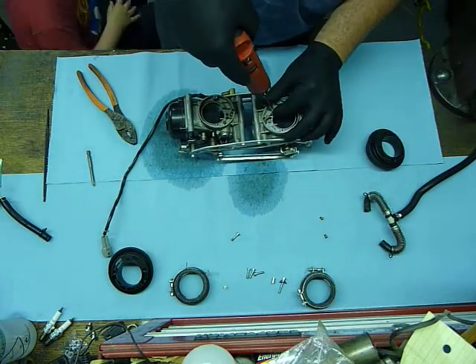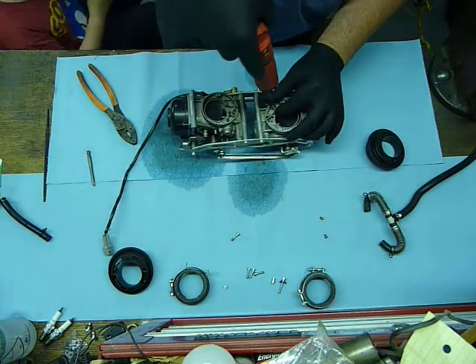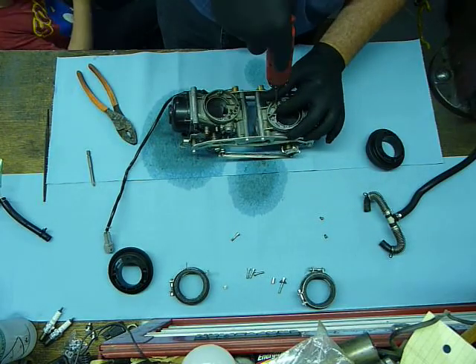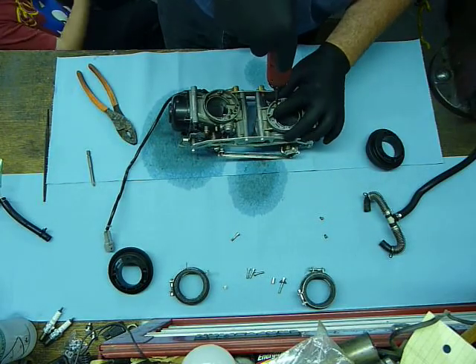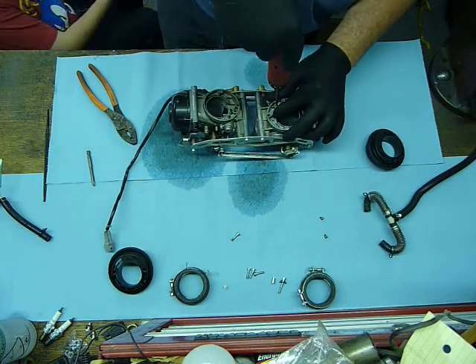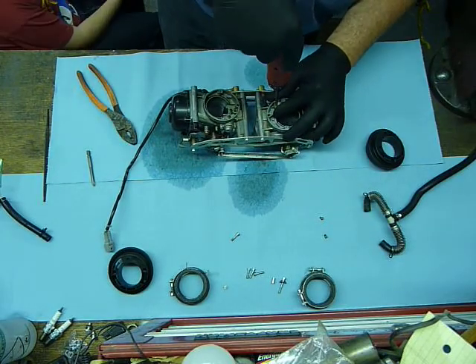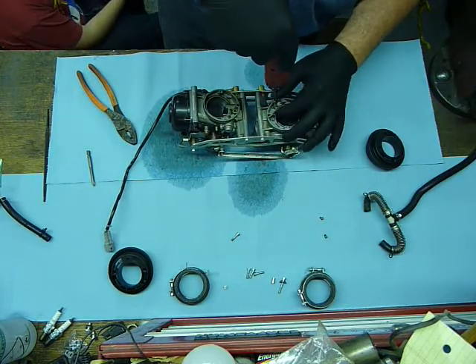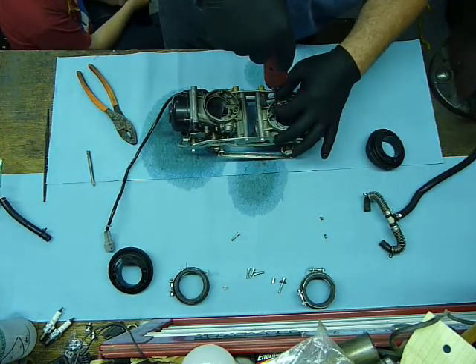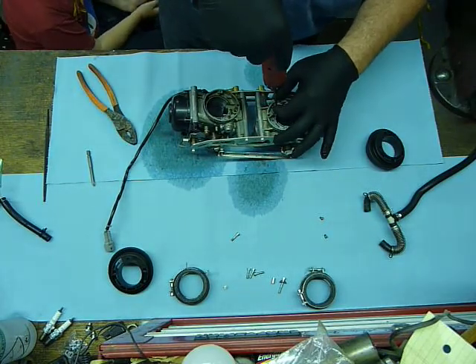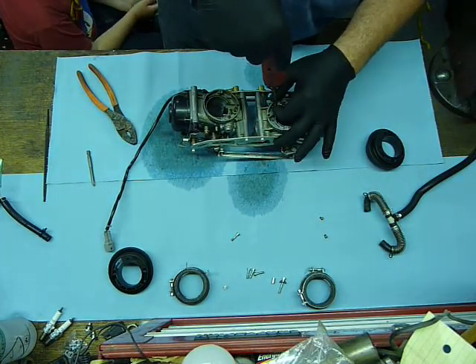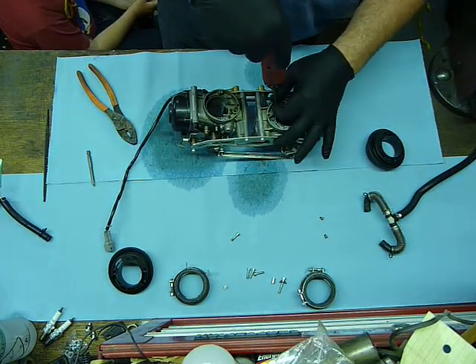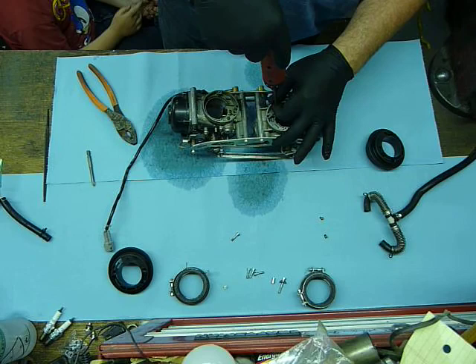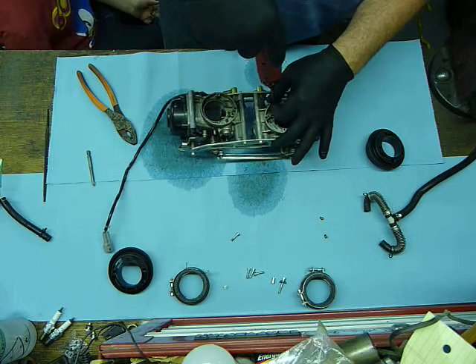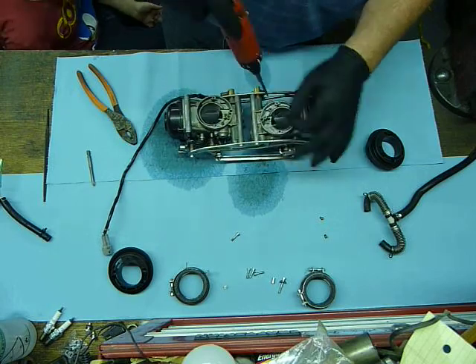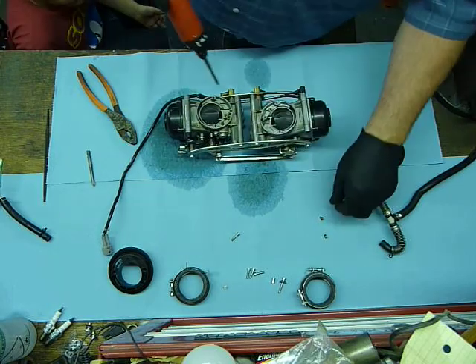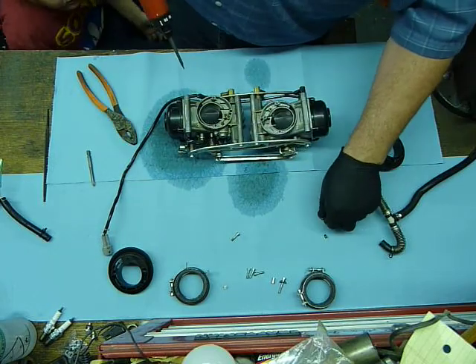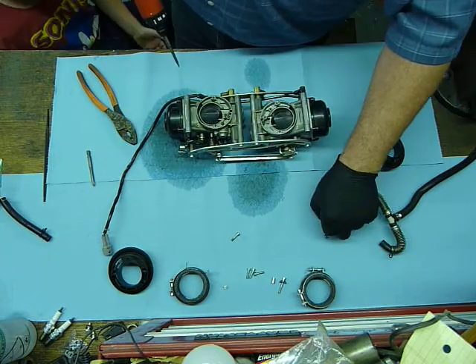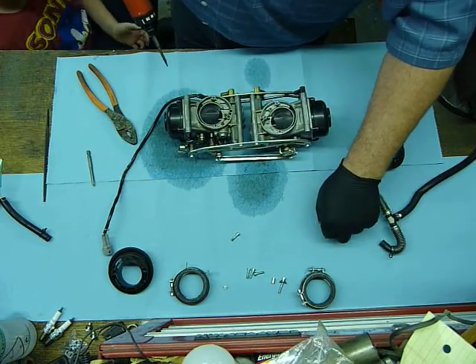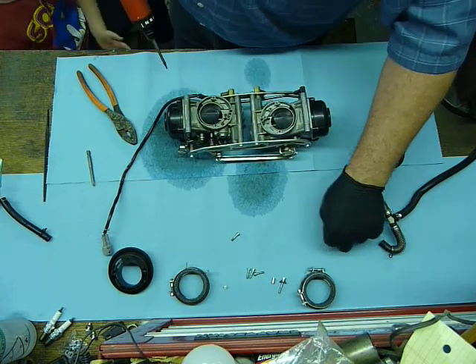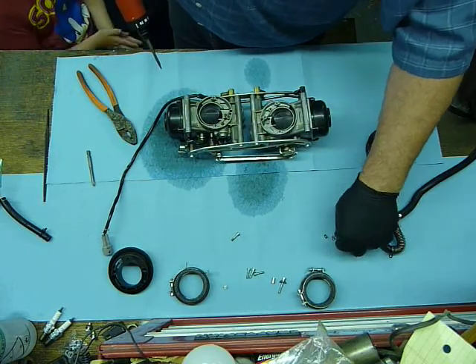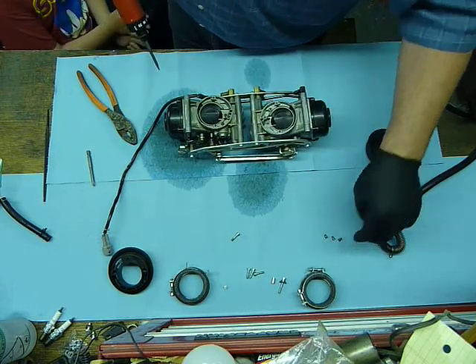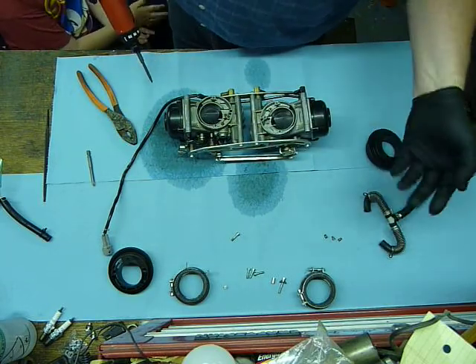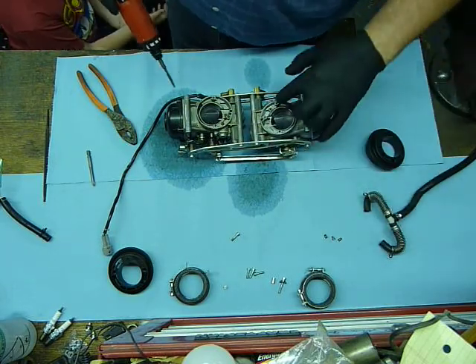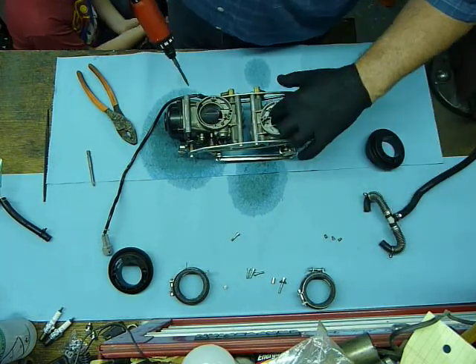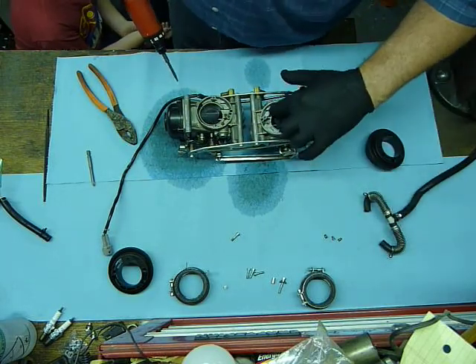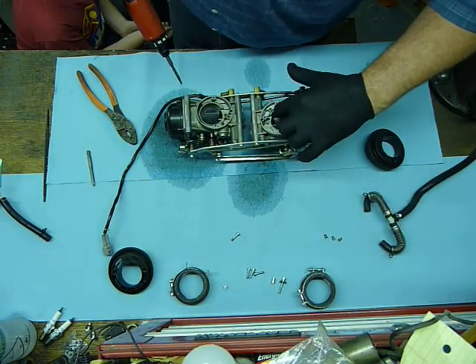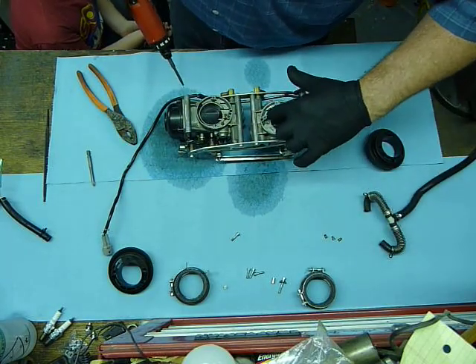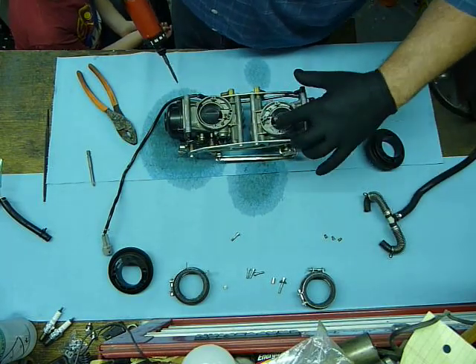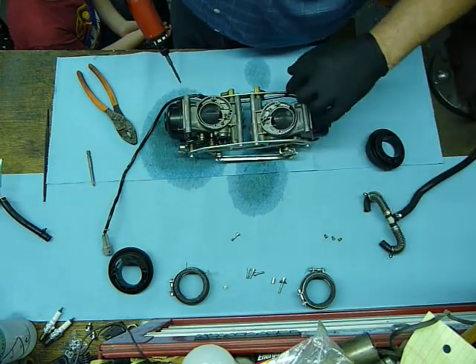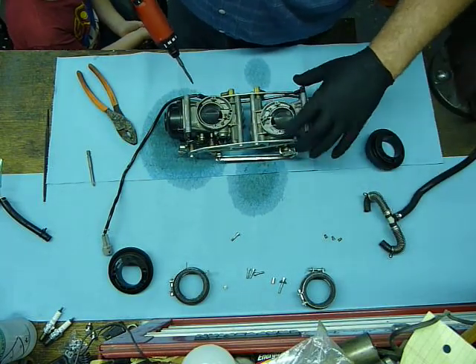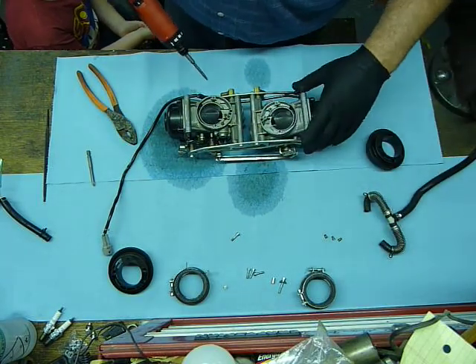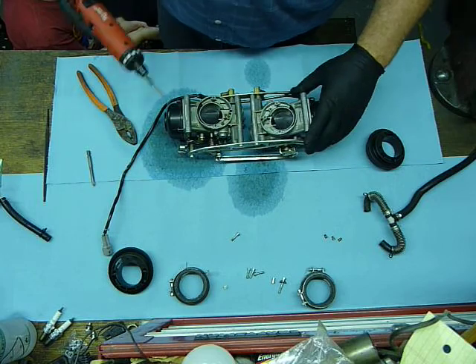This is what's called the idle air cut valve jet. These two combine into the idle circuit.